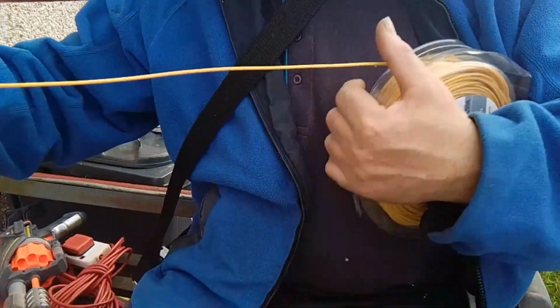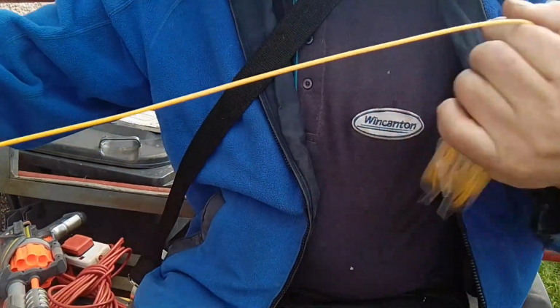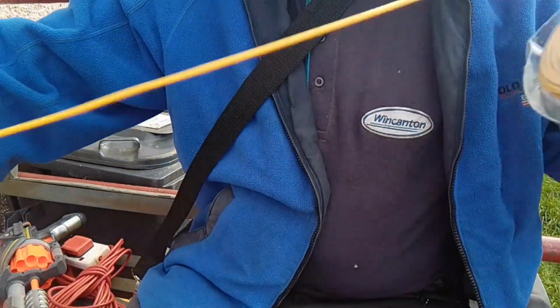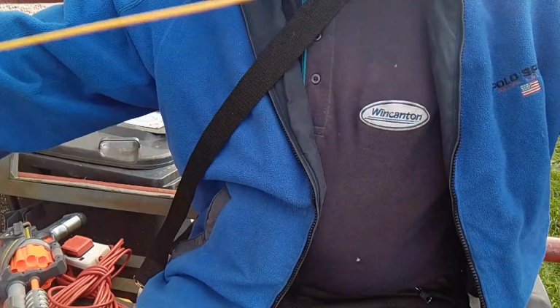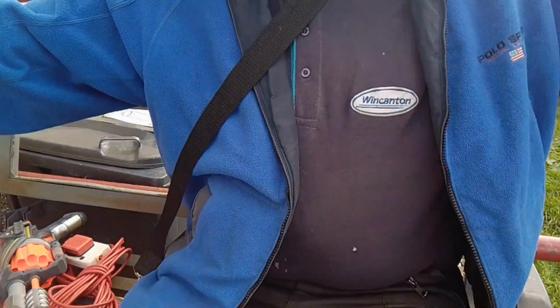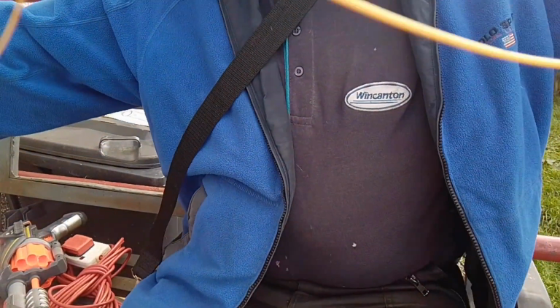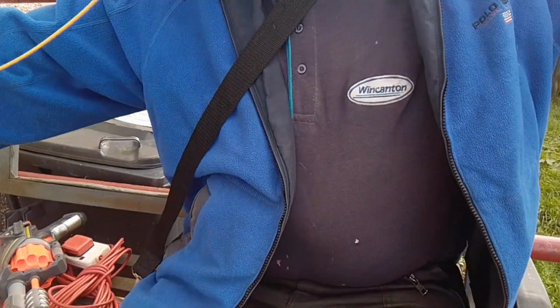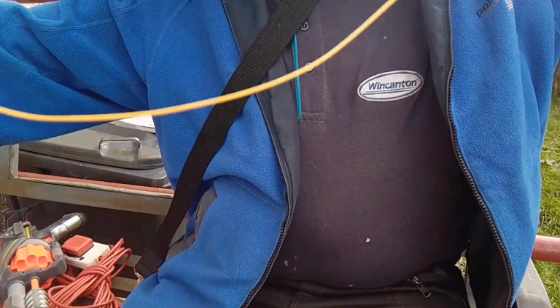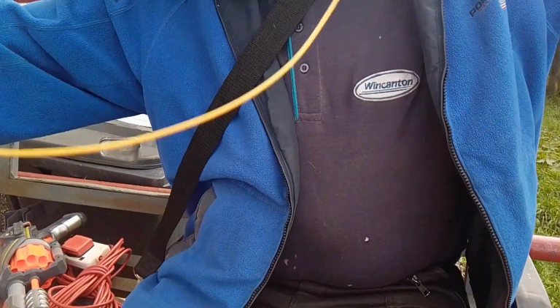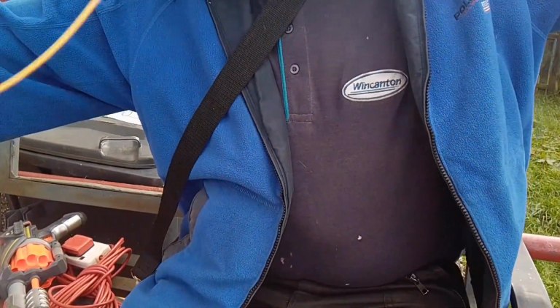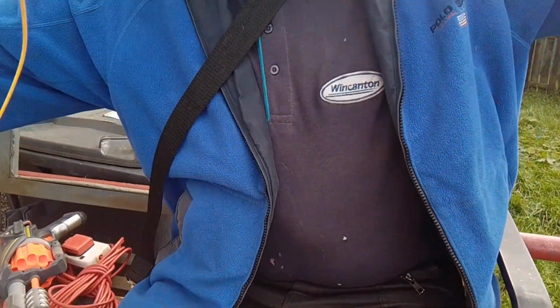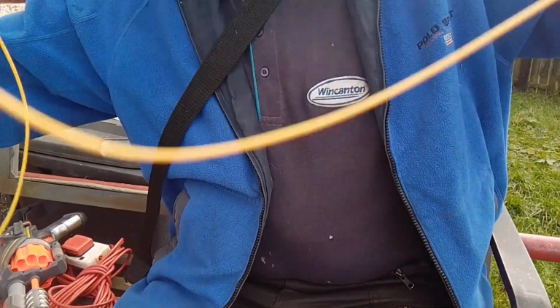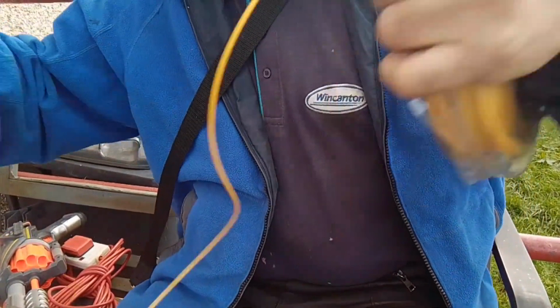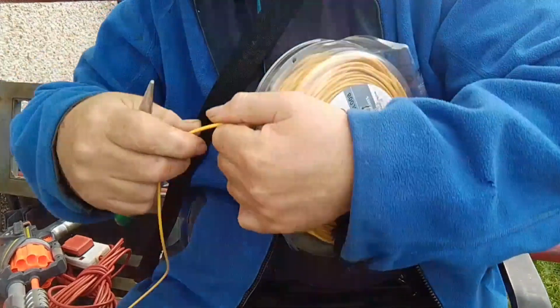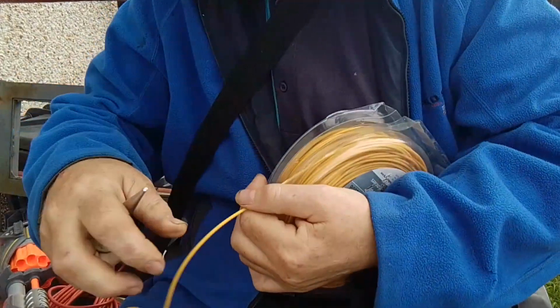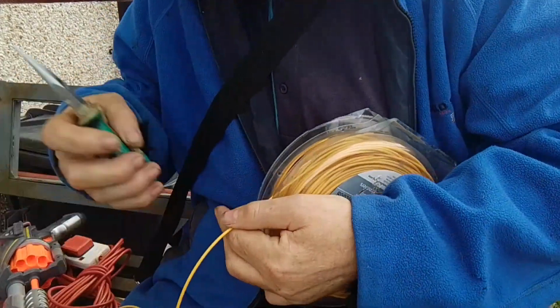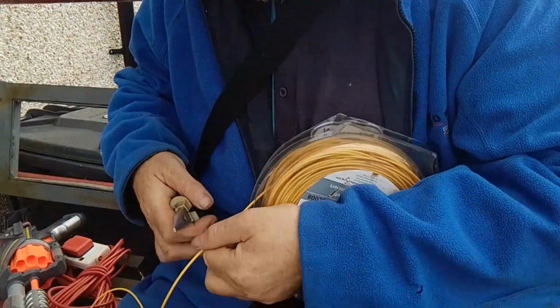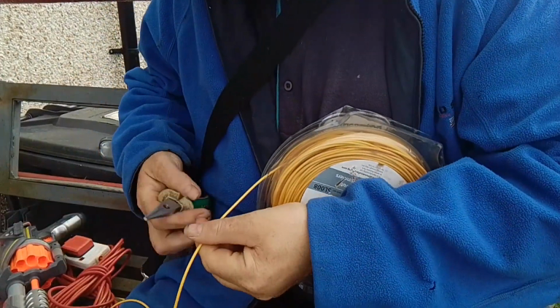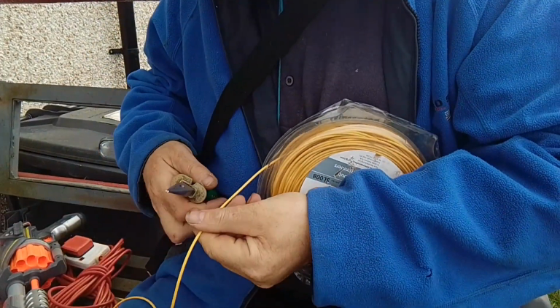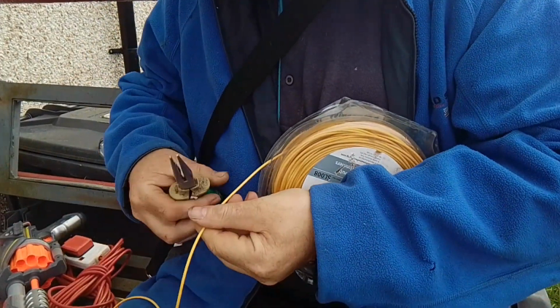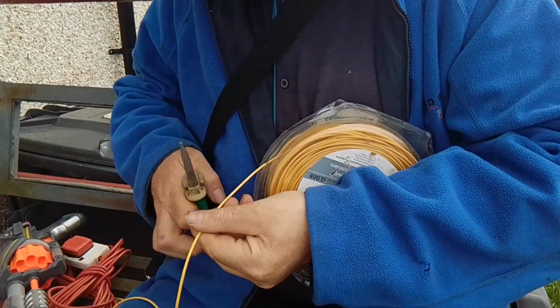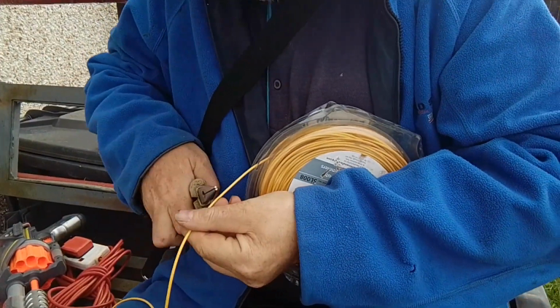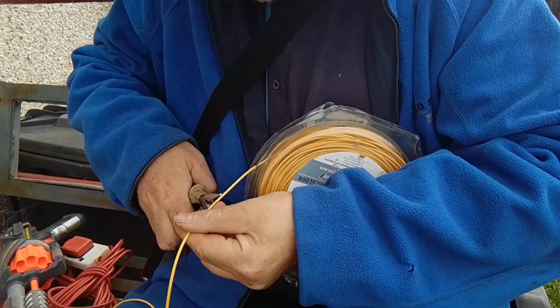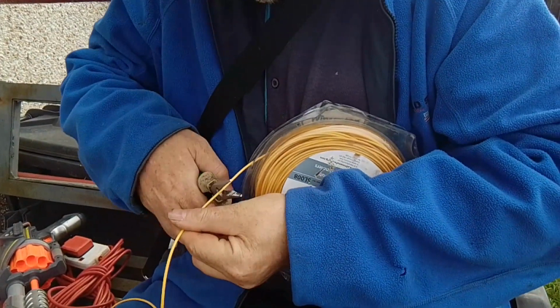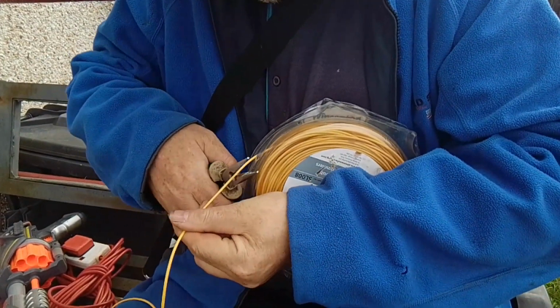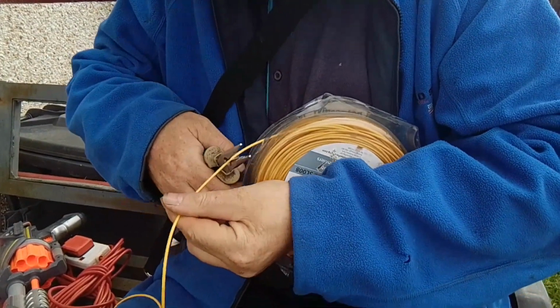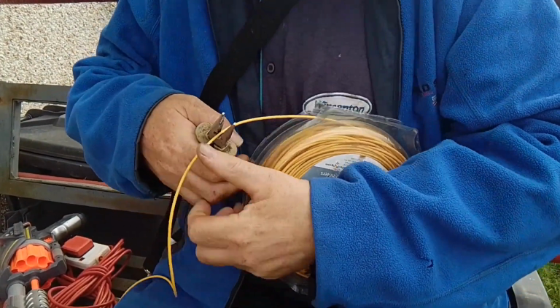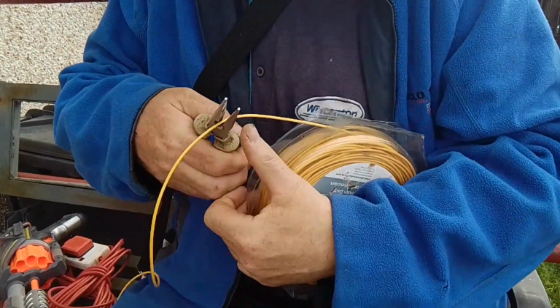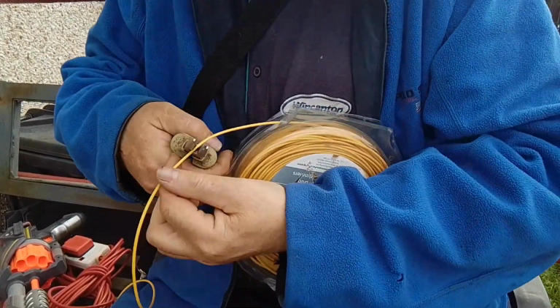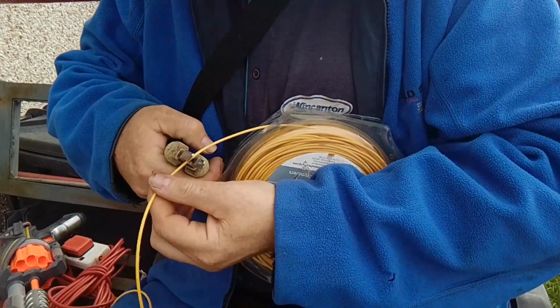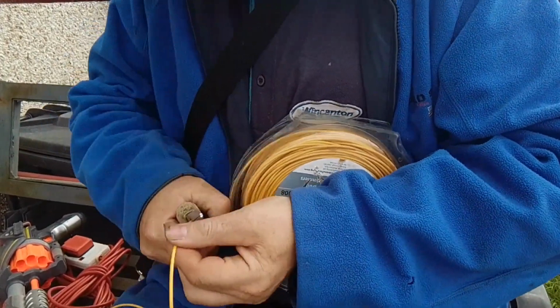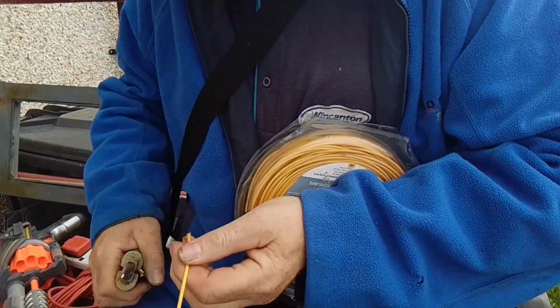So we've got a strimmer wire and we're going to cut as much as about that length off. Cut it there.